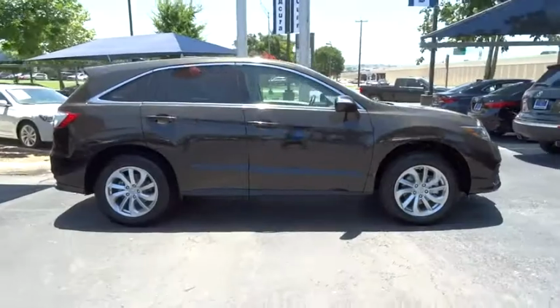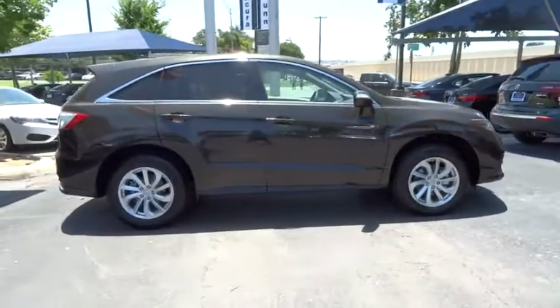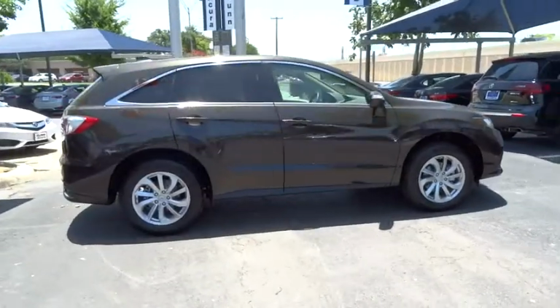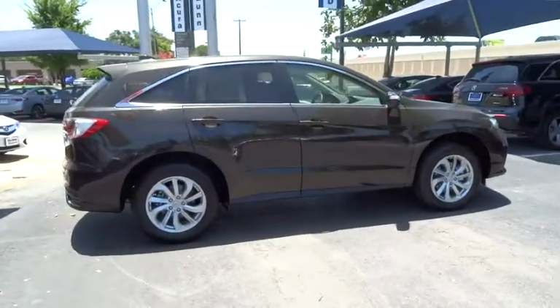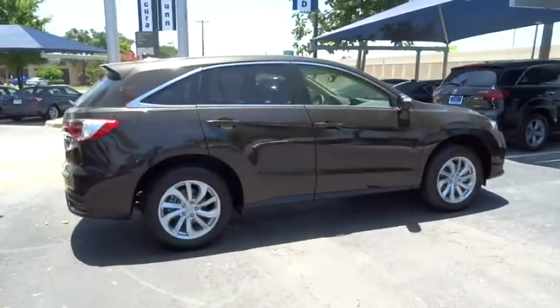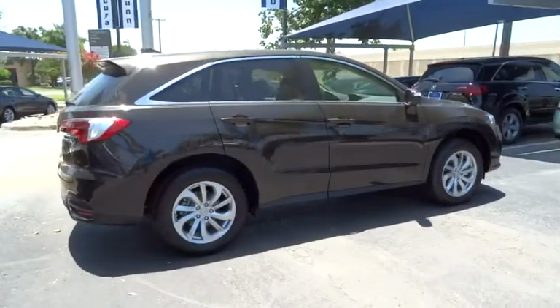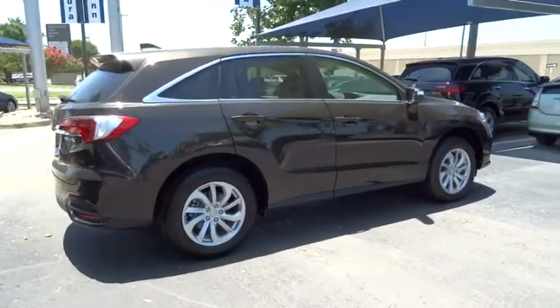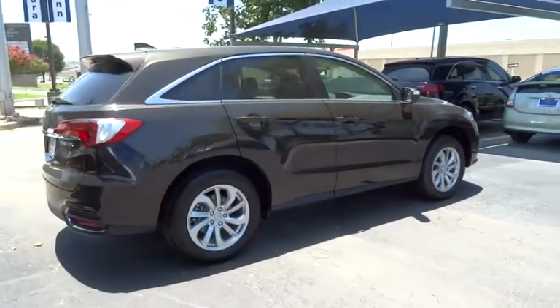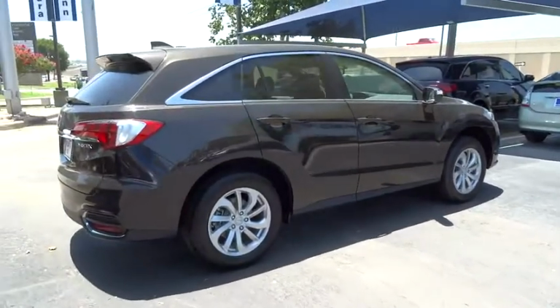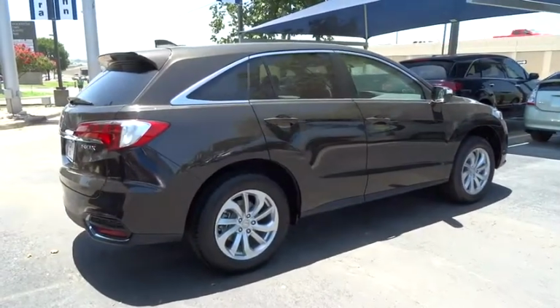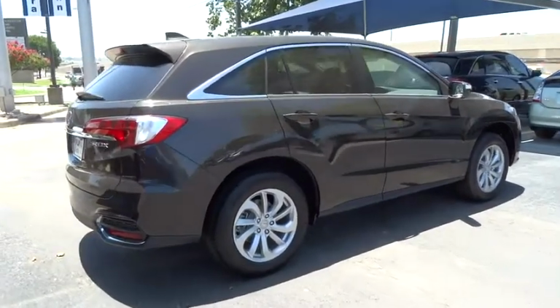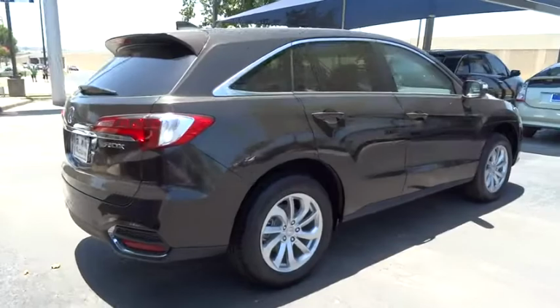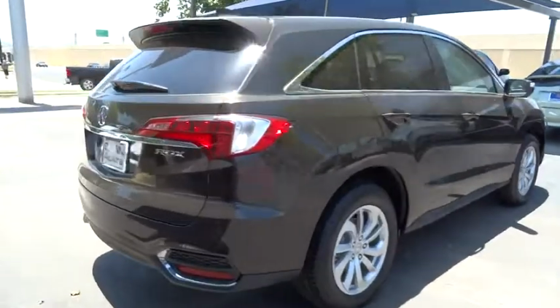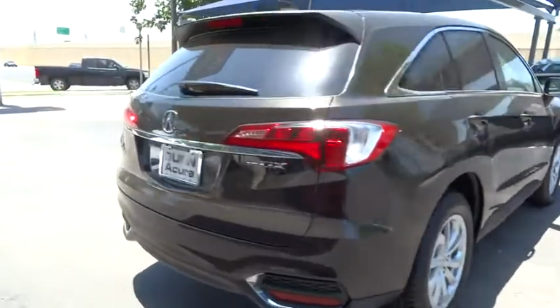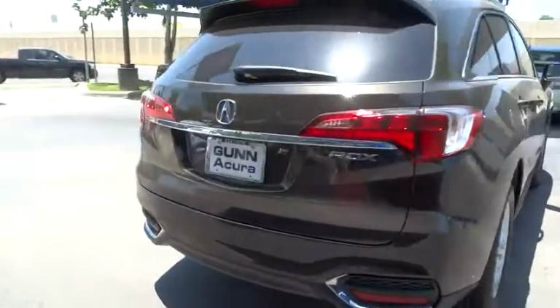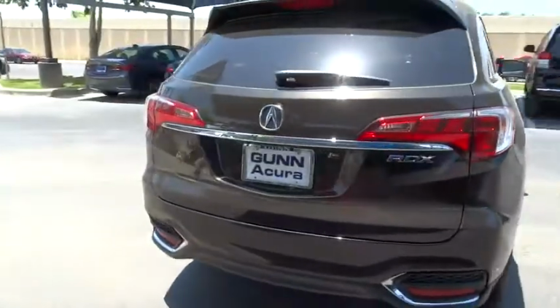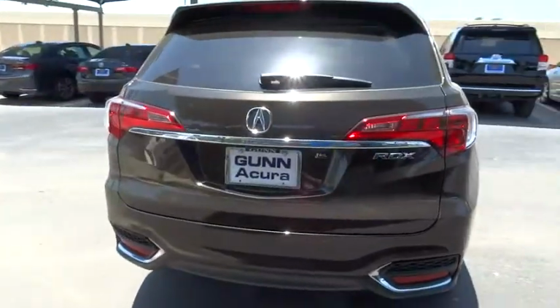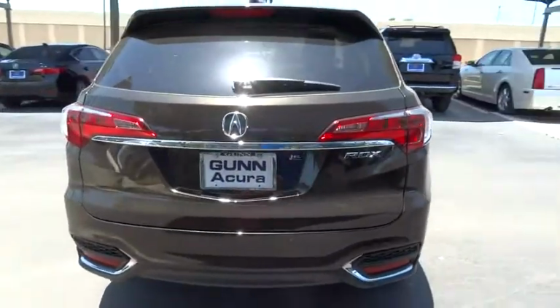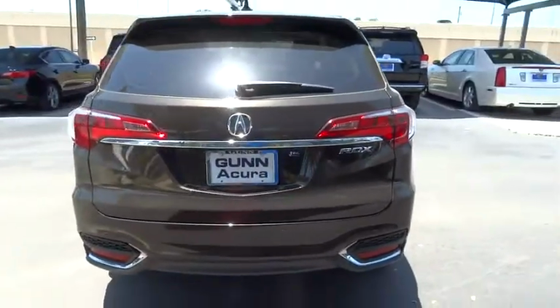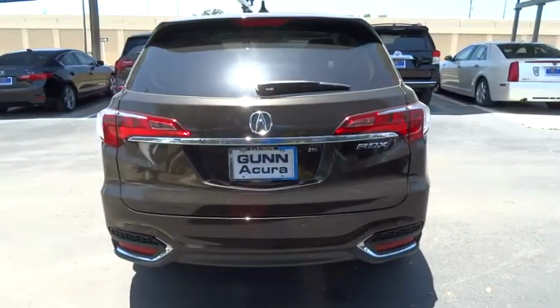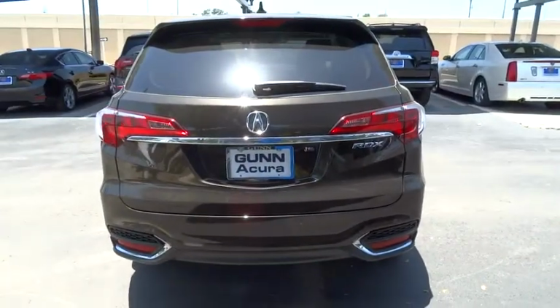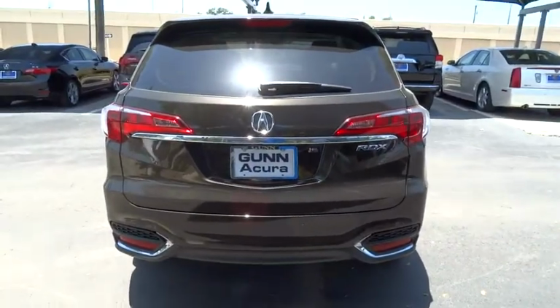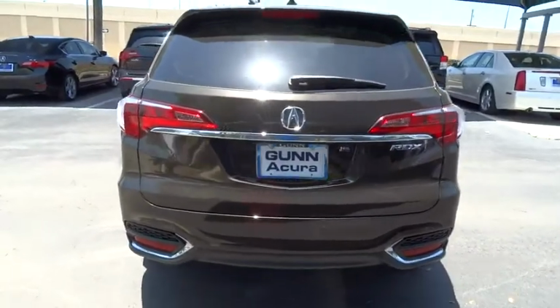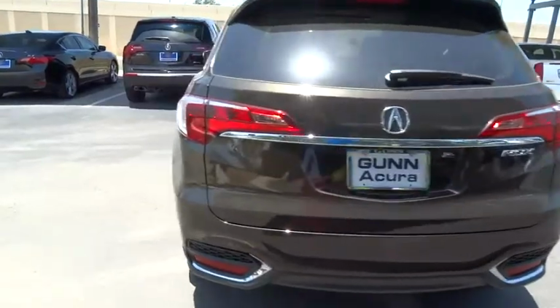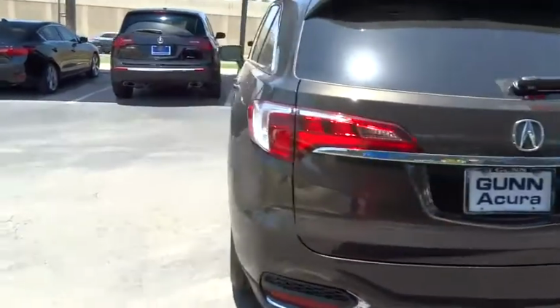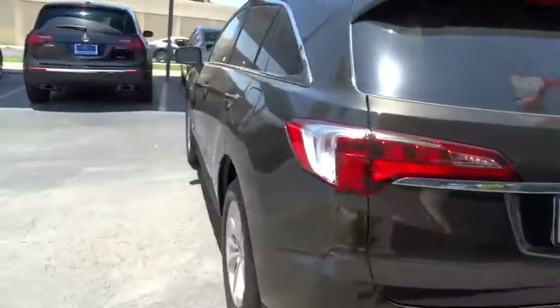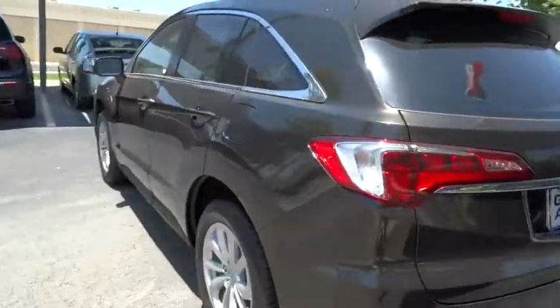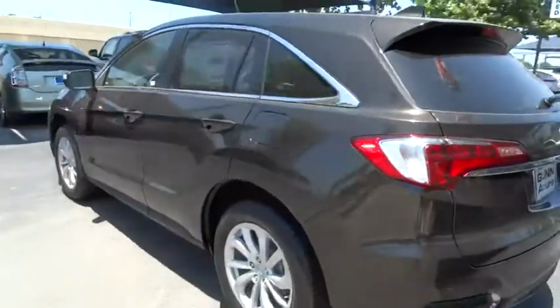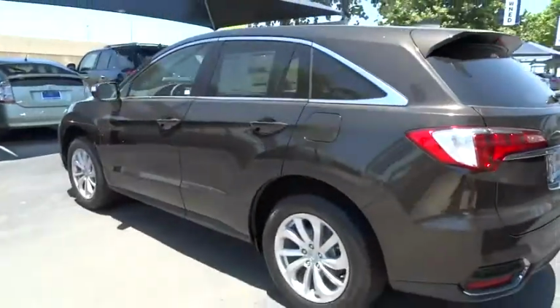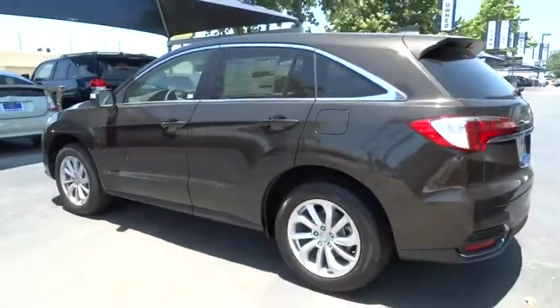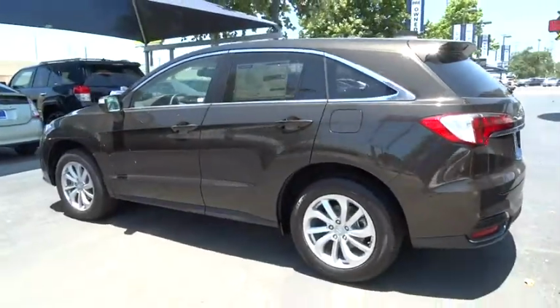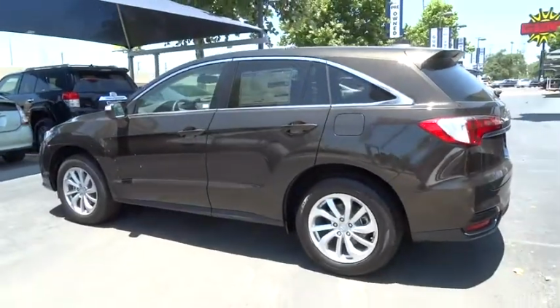Stability control, traction control, keyless entry, power passenger seat, anti-lock braking system, power lift gate, steering wheel audio controls, backup camera, moonroof, leather wrapped steering wheel, Bluetooth.